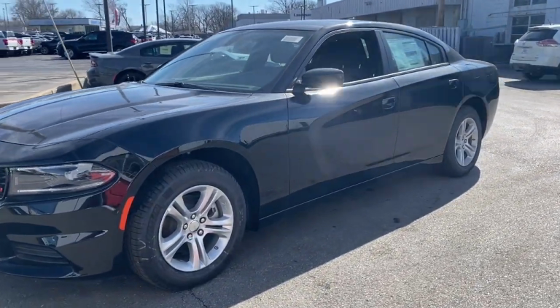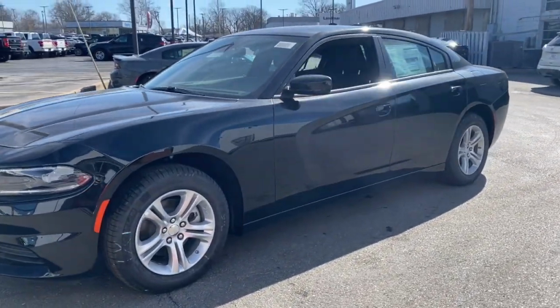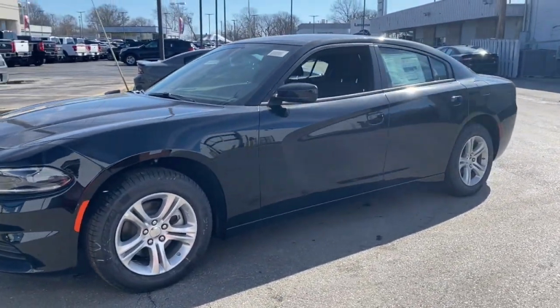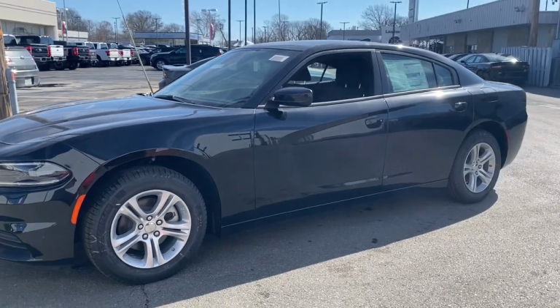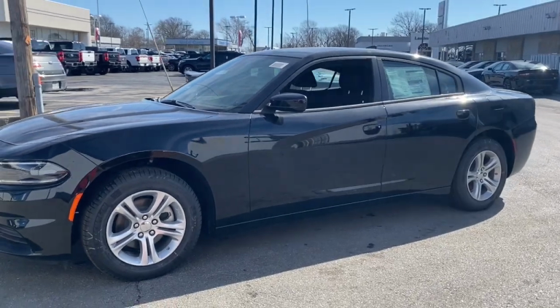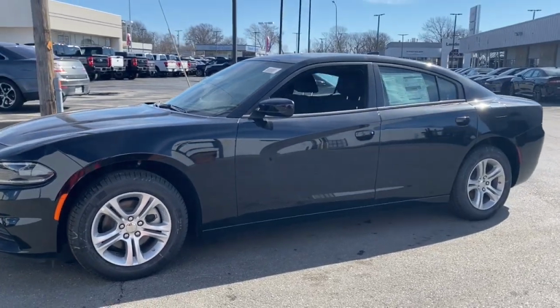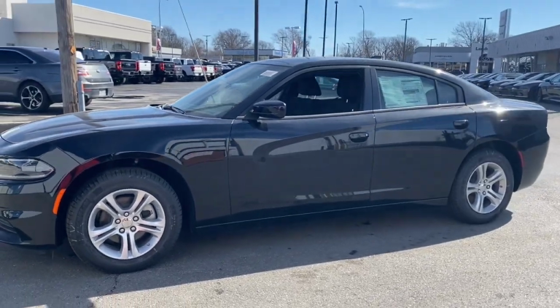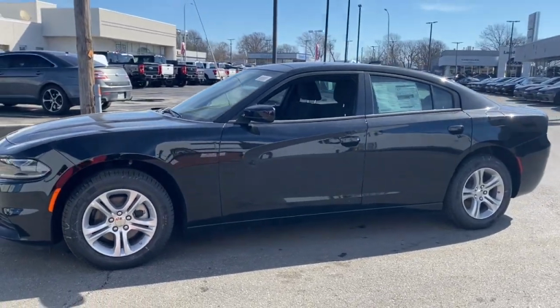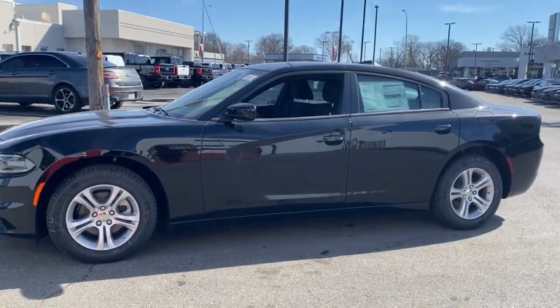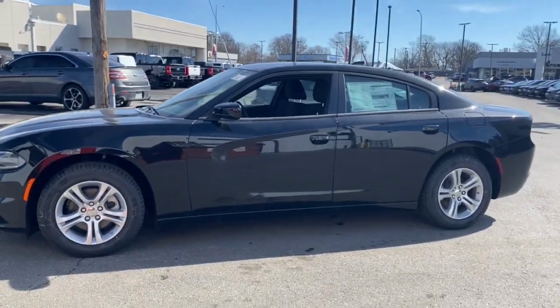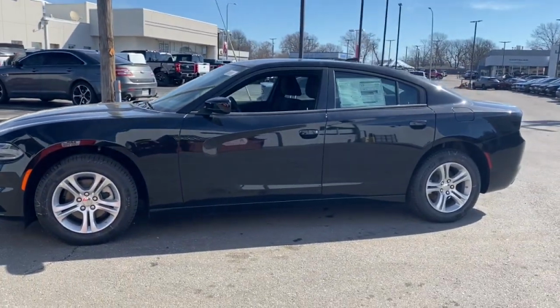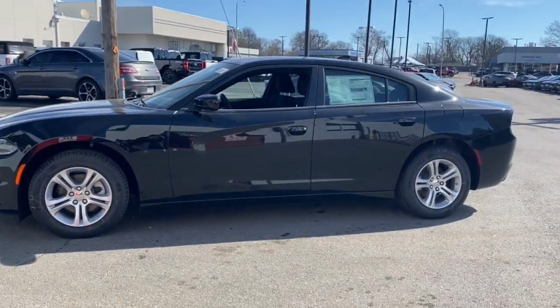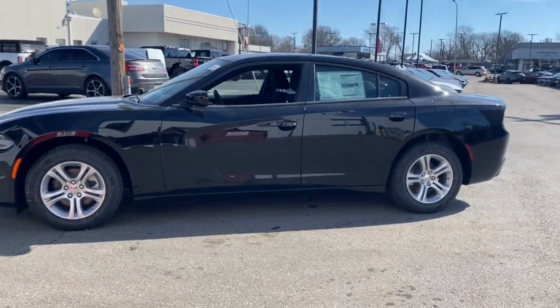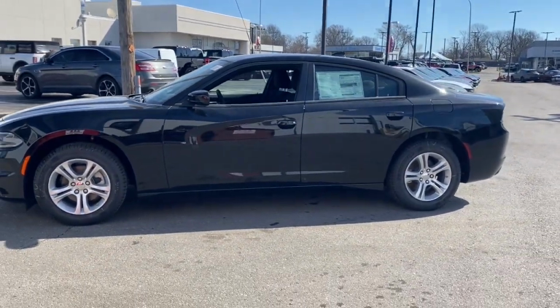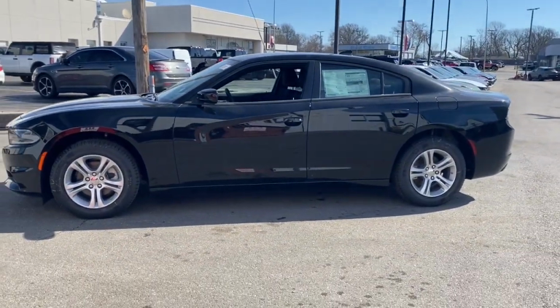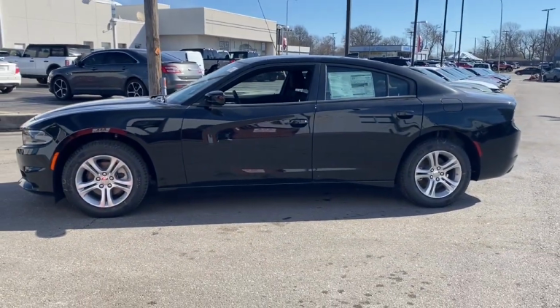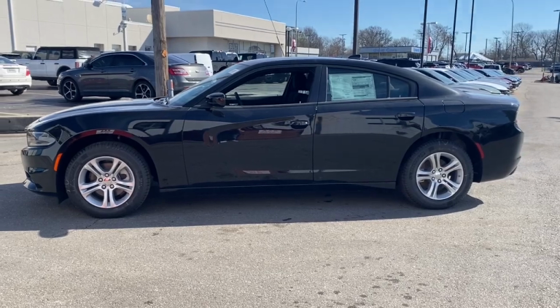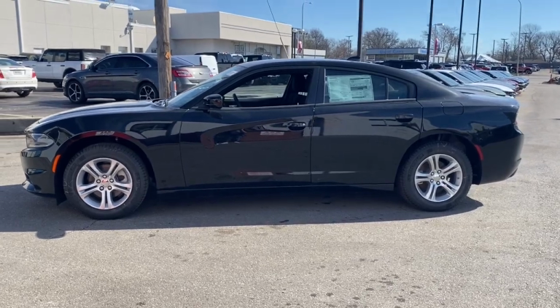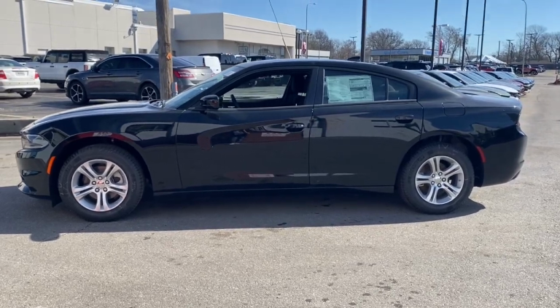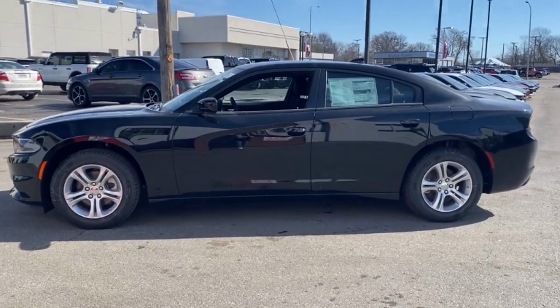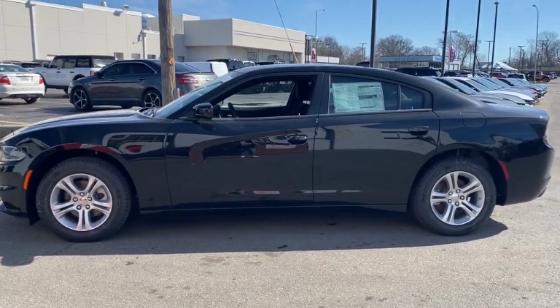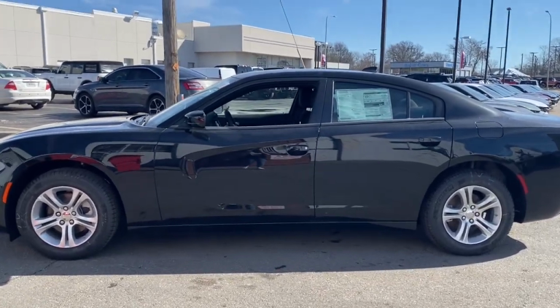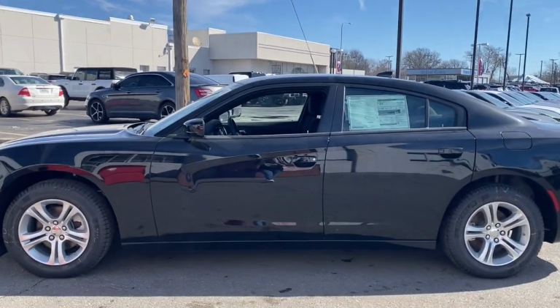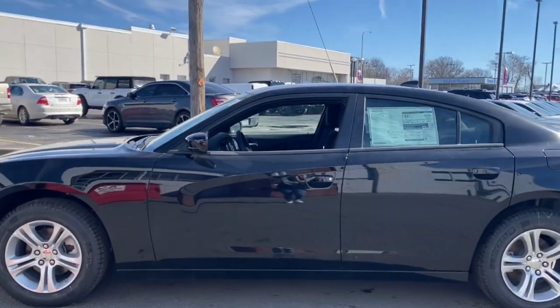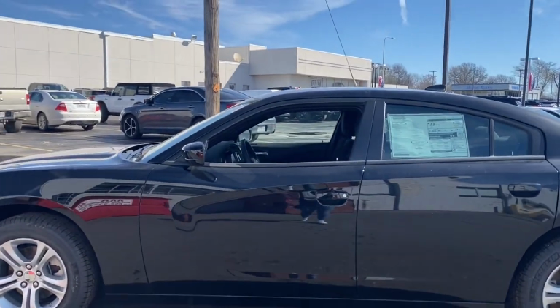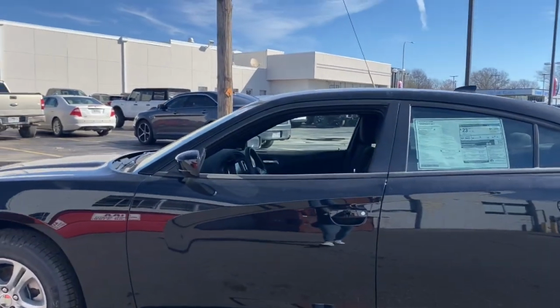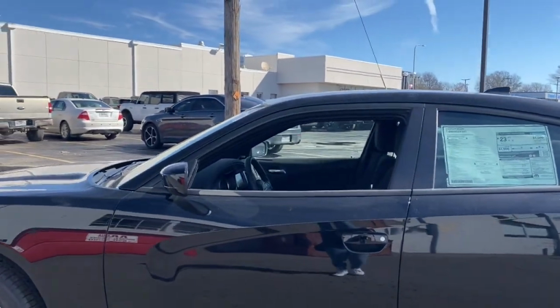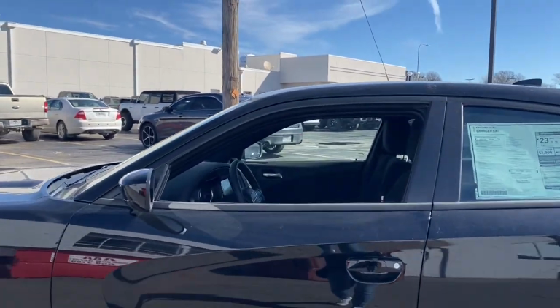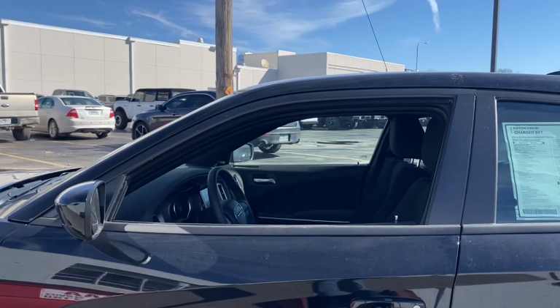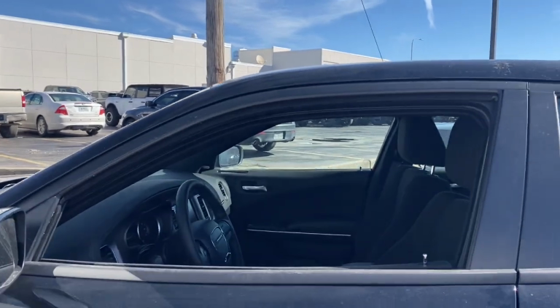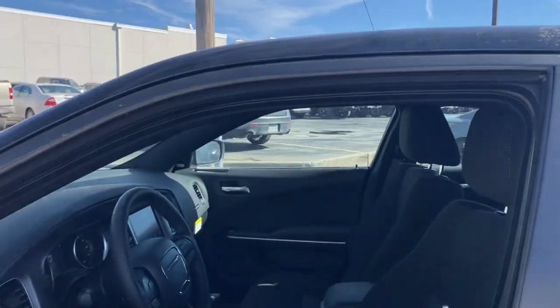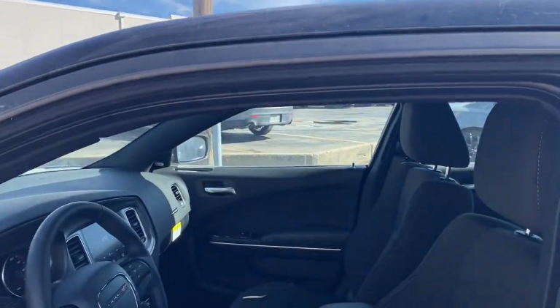The following are some of this vehicle's highlighted options: heated steering wheel, keyless entry, V6 cylinder engine, heated mirrors, premium sound system, keyless start, backup camera.